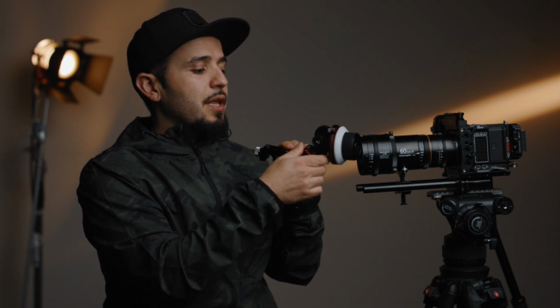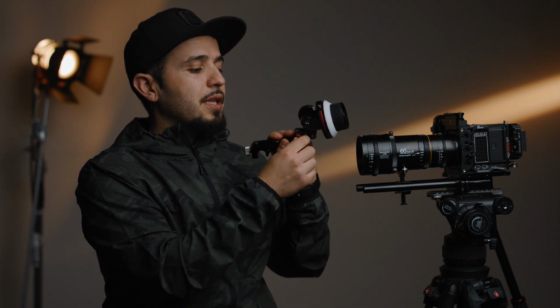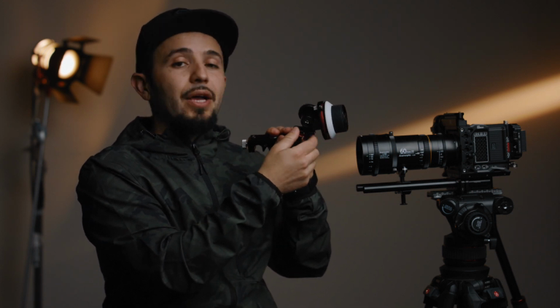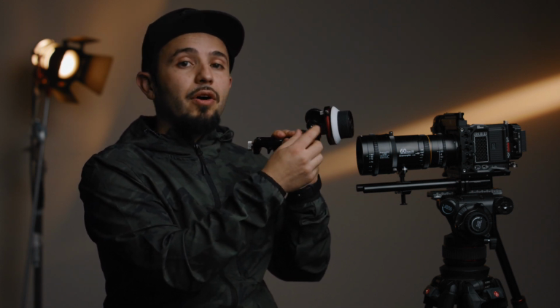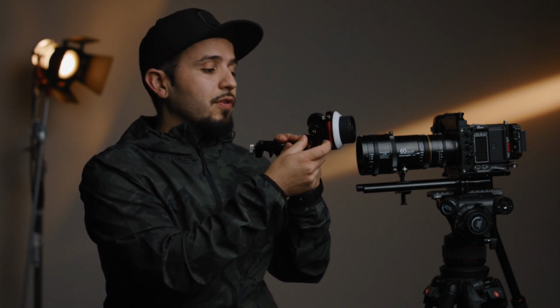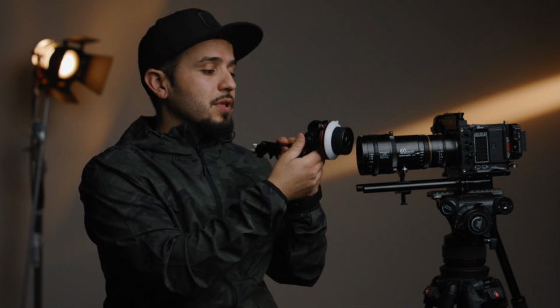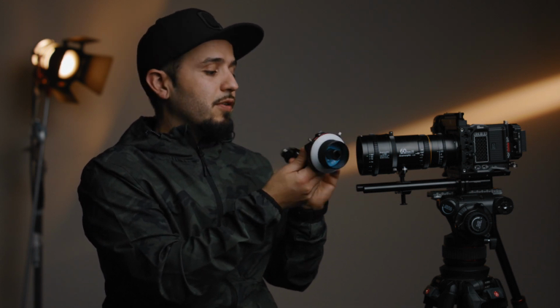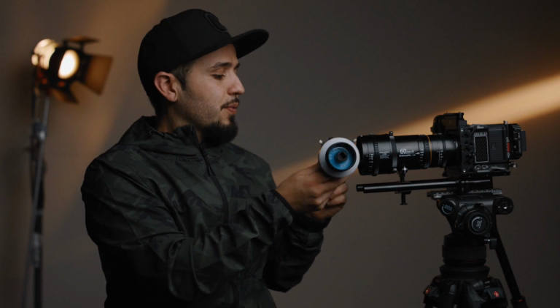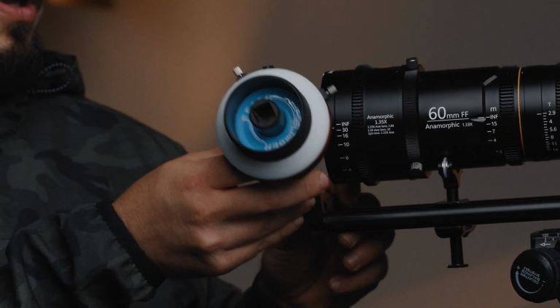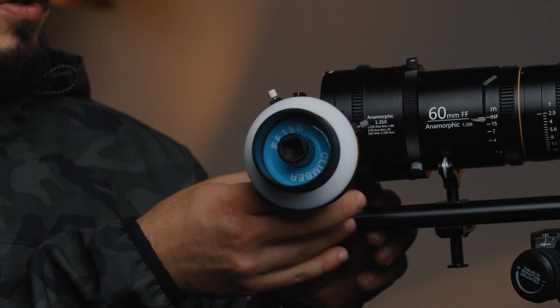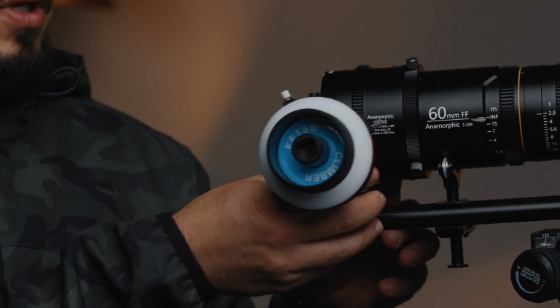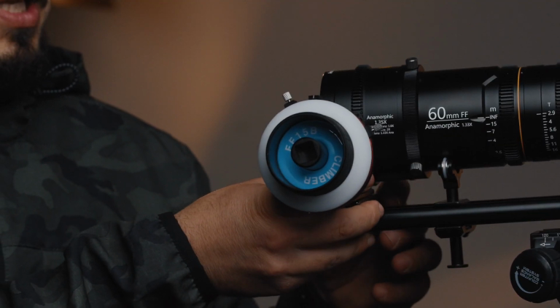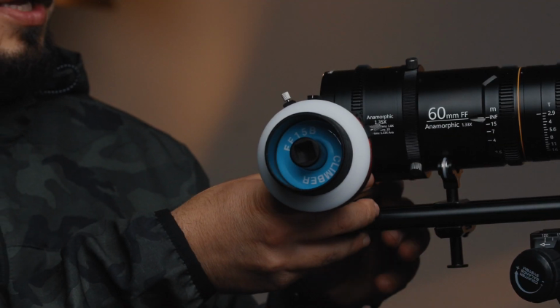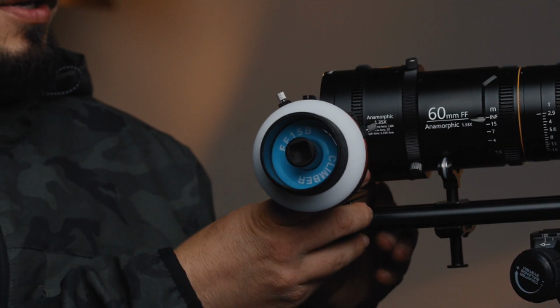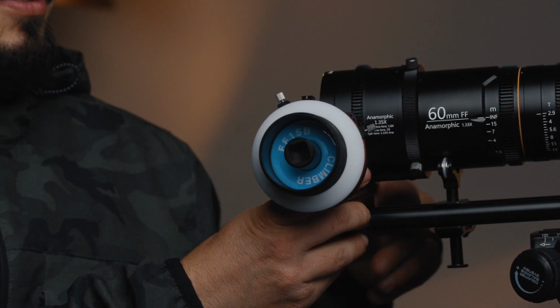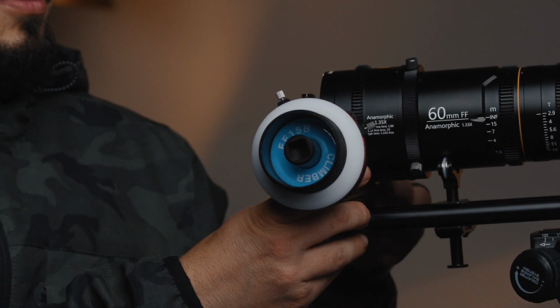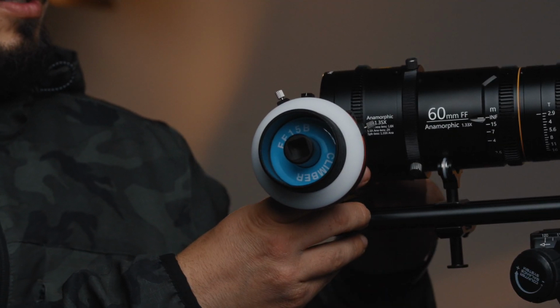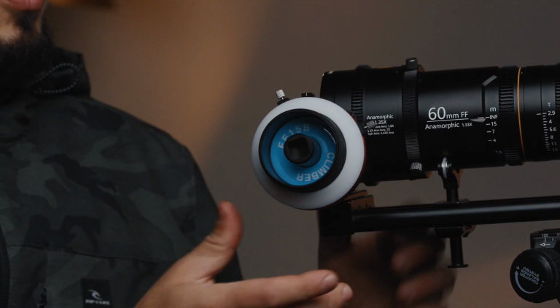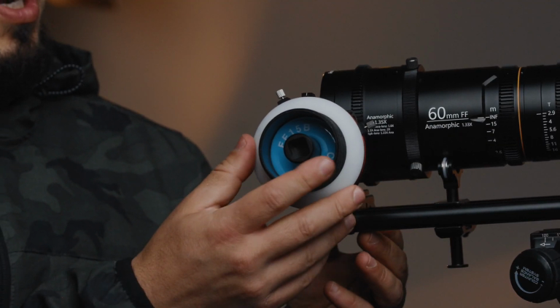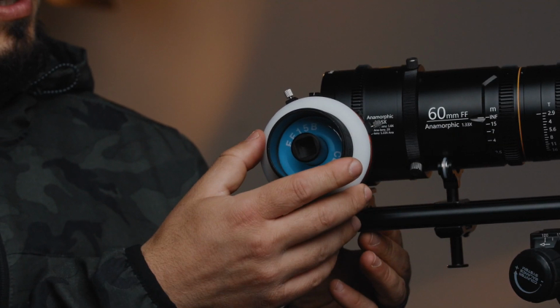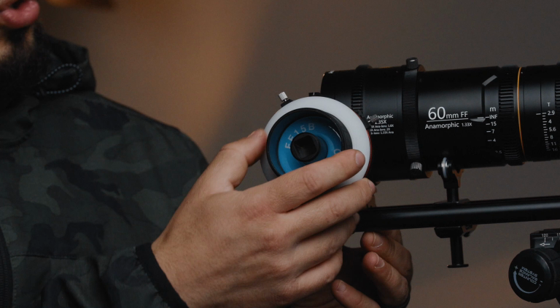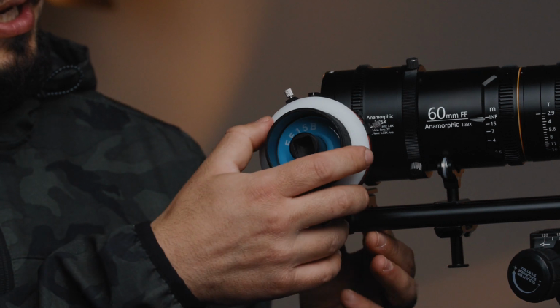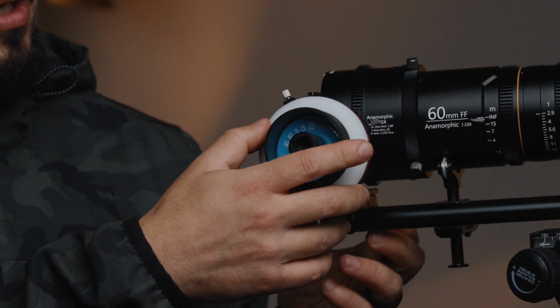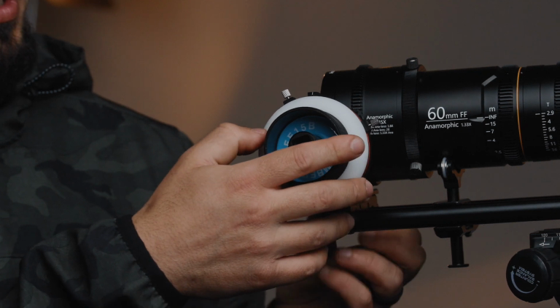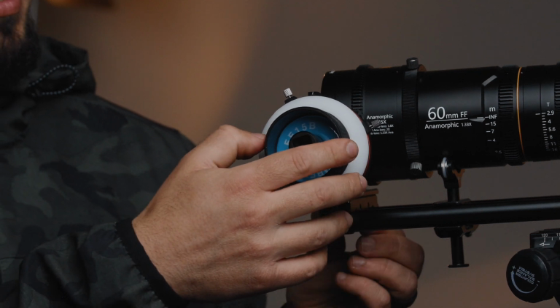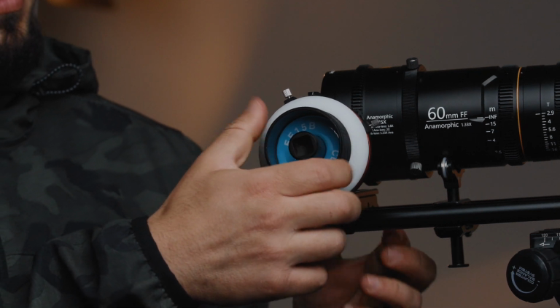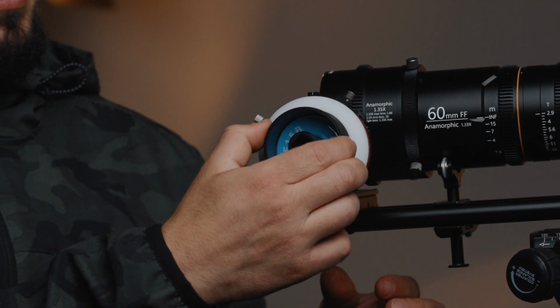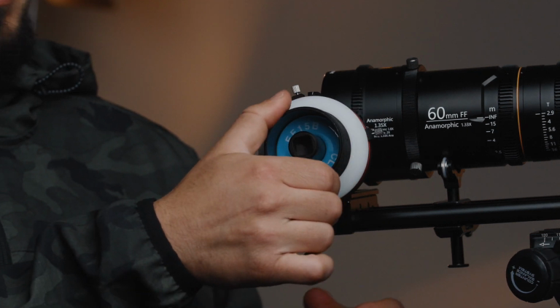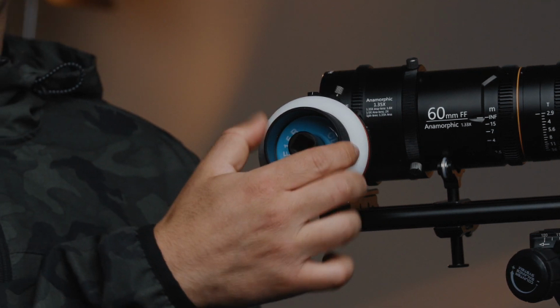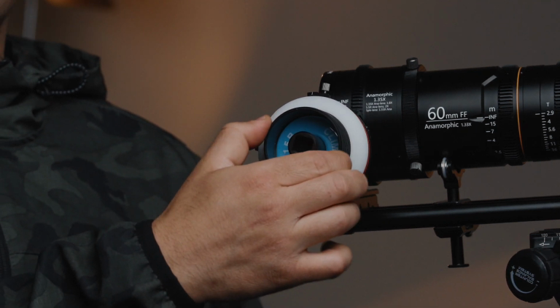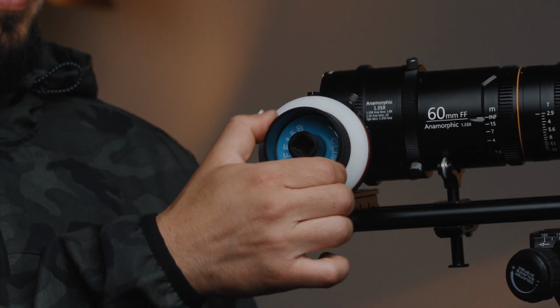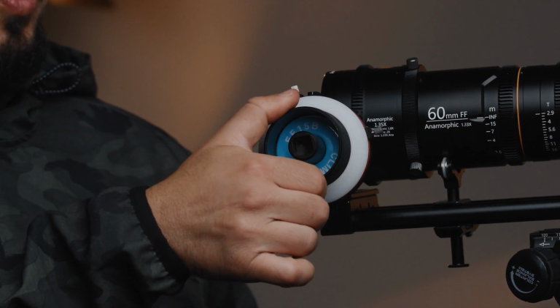And then you adjust the angle of the follow focus itself. You can see here — I'll slide it in, lock it into the rods, bring it in, lock it in, and there it is. It's very smooth.